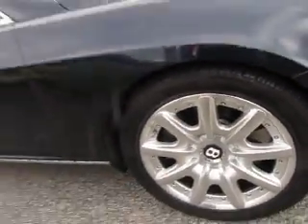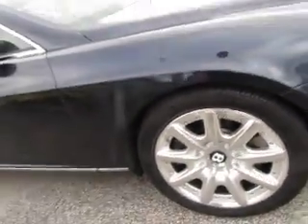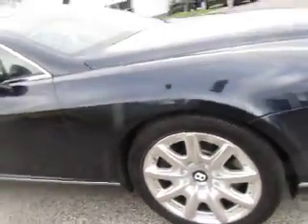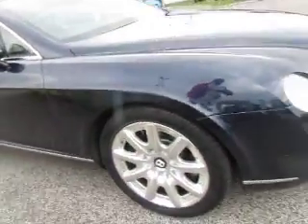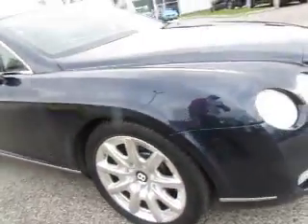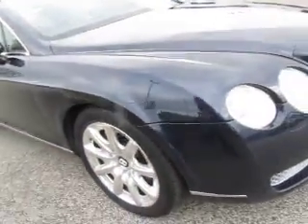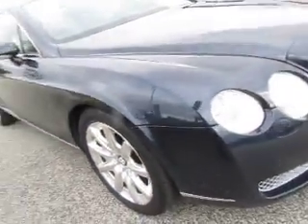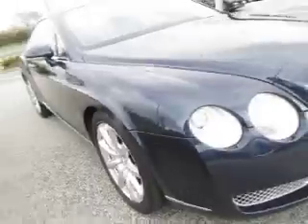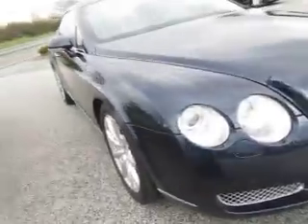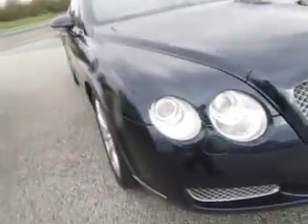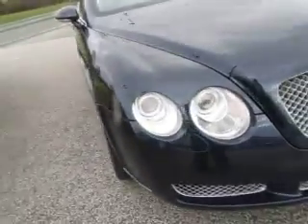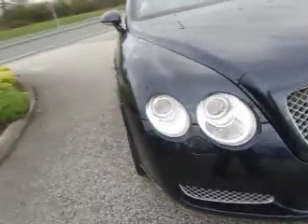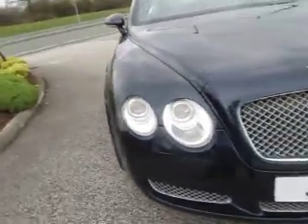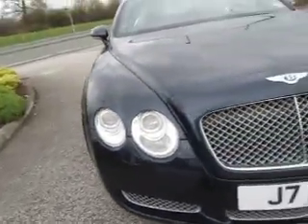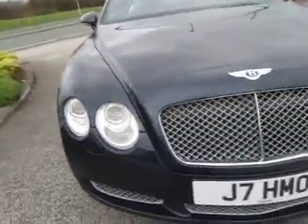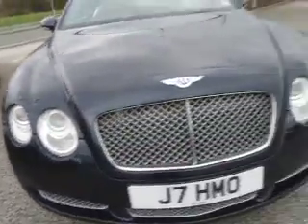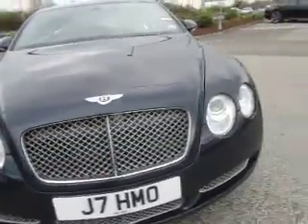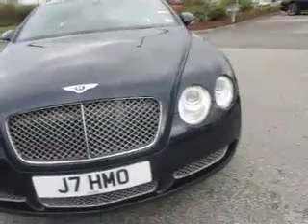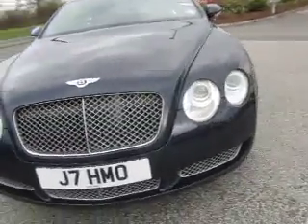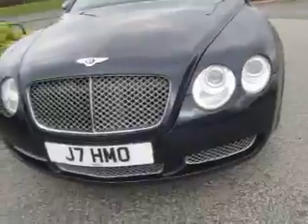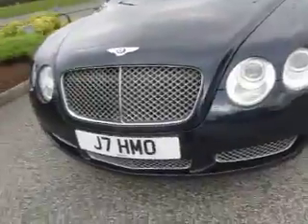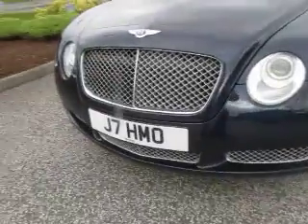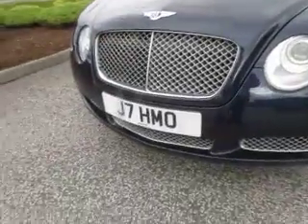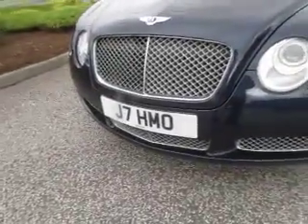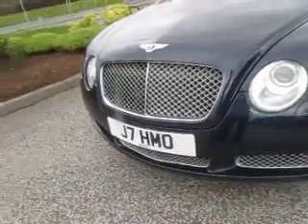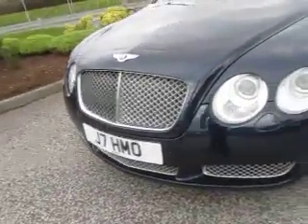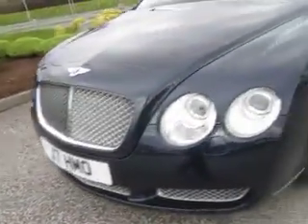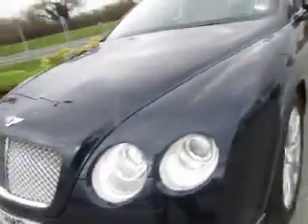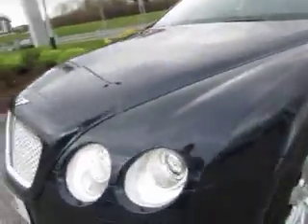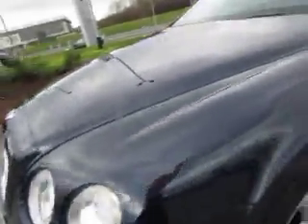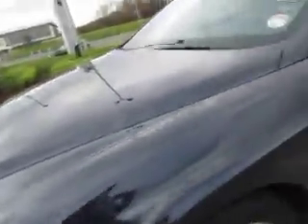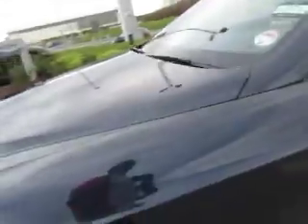Coming around the front, there are no obvious stone chips or scratches, though there will be a little bit here and there. It is subject to a private plate change but that is underway, so from that side of things it's good.